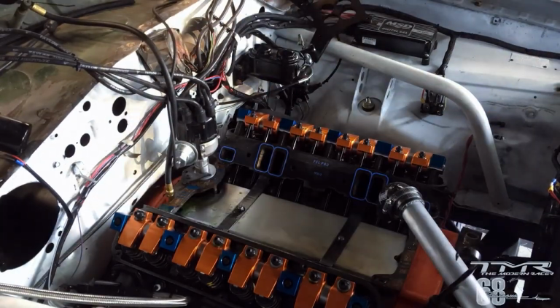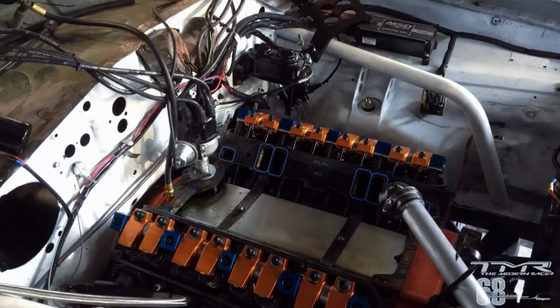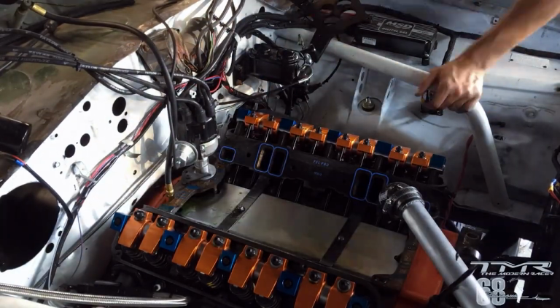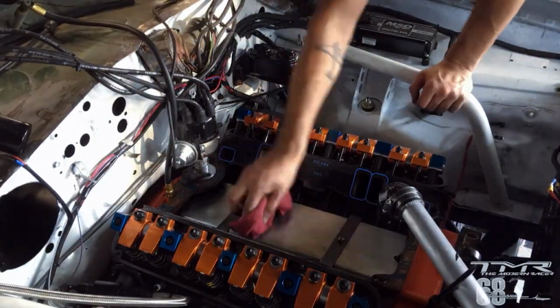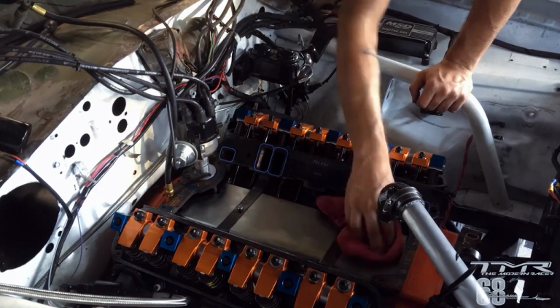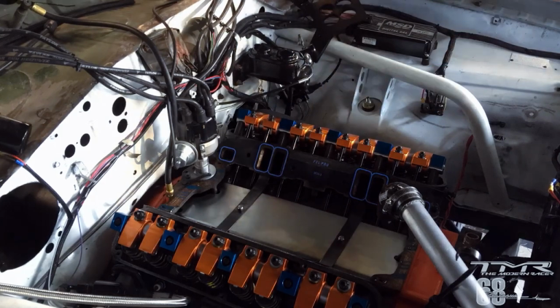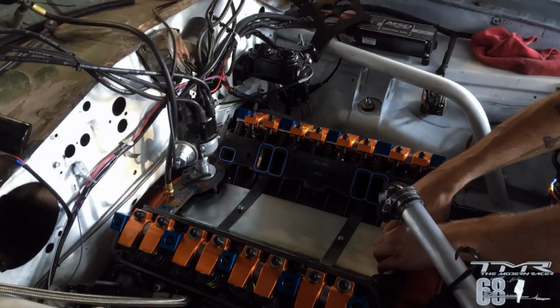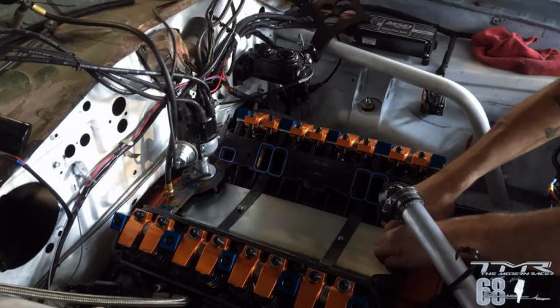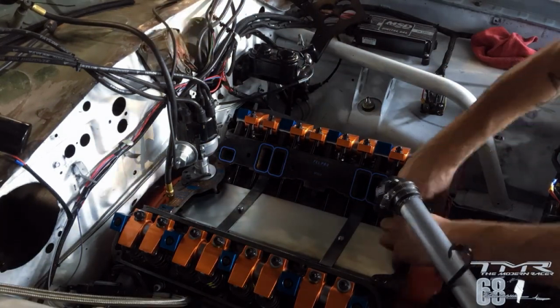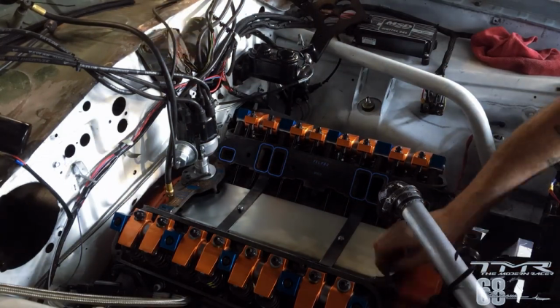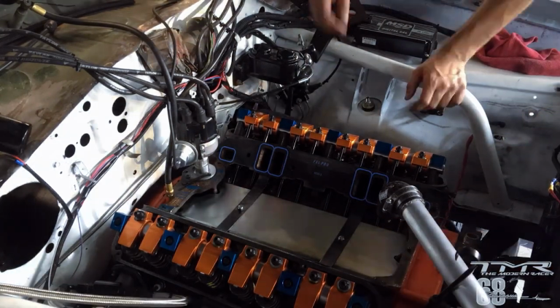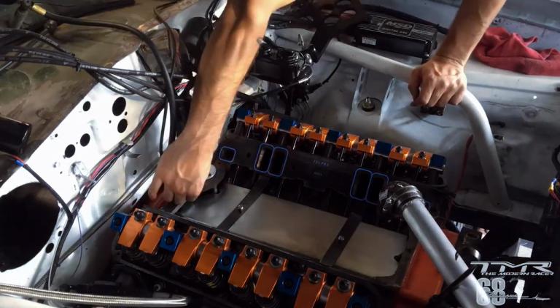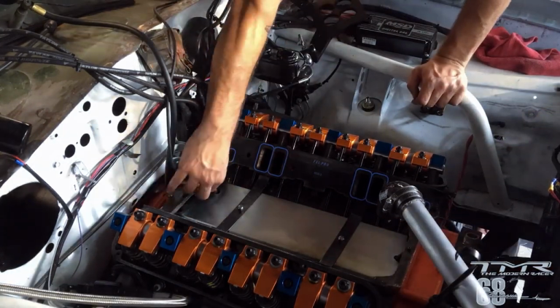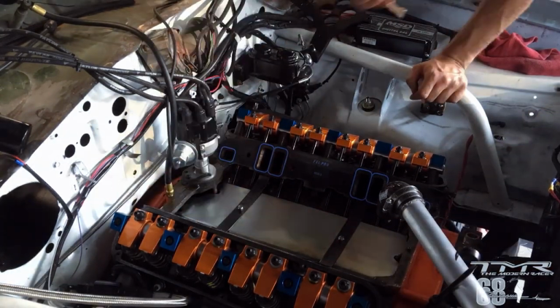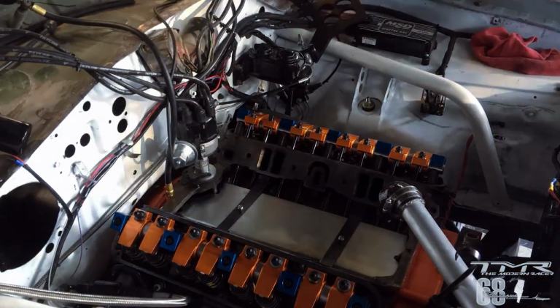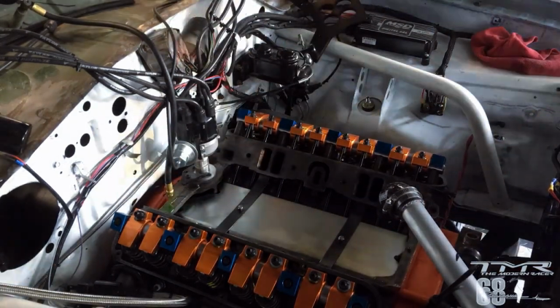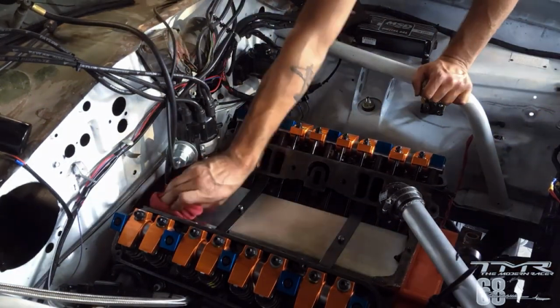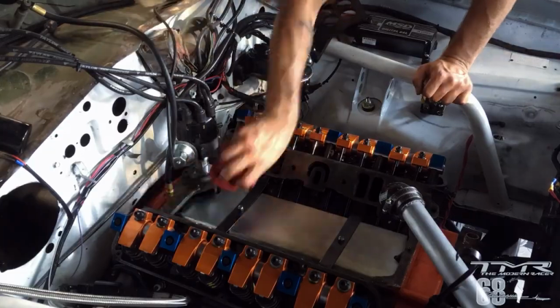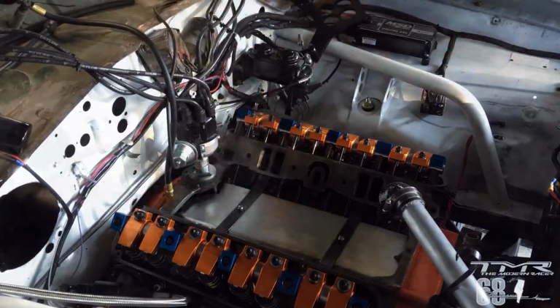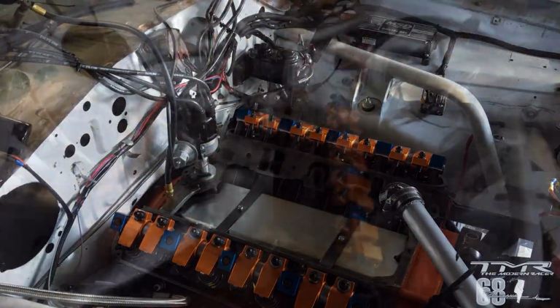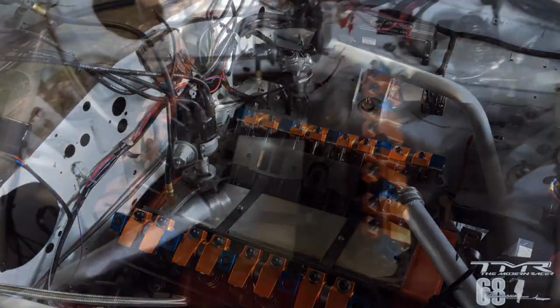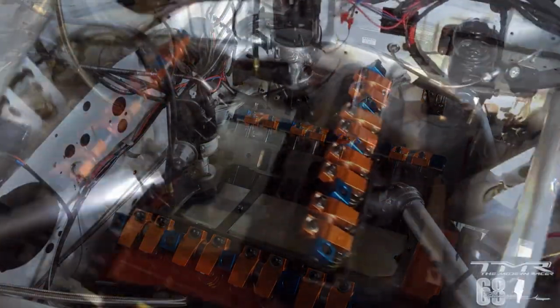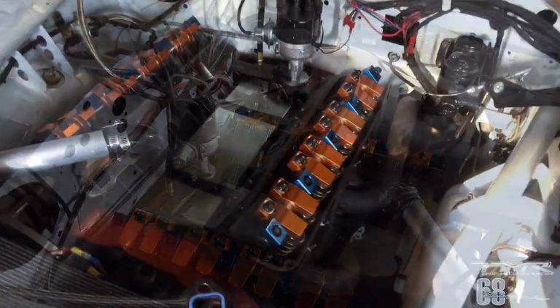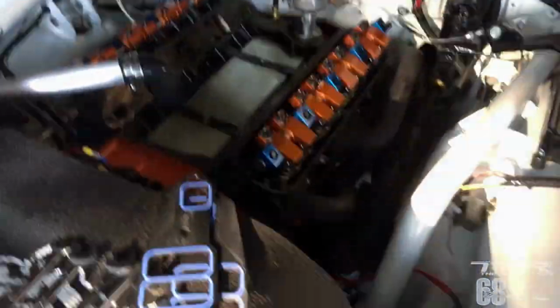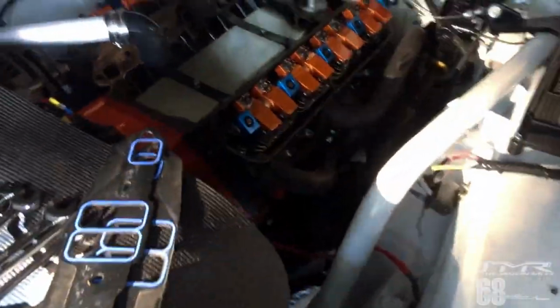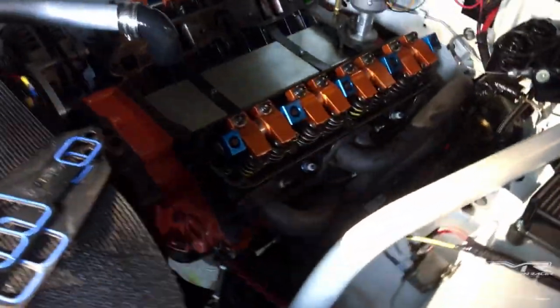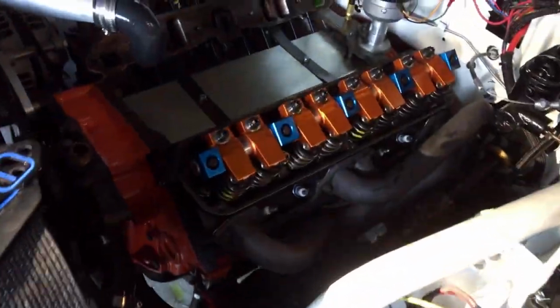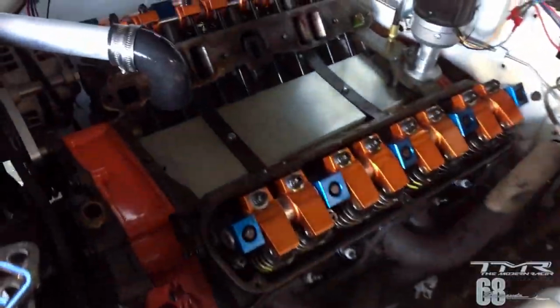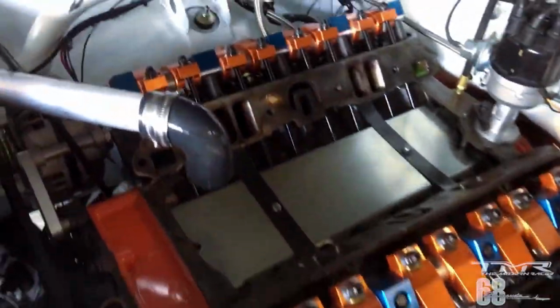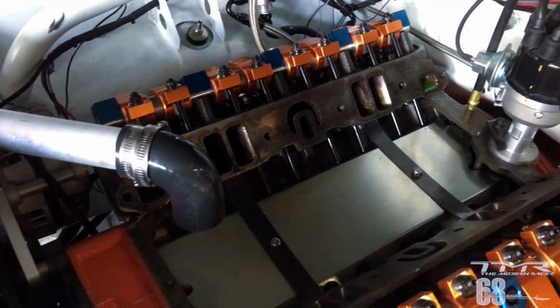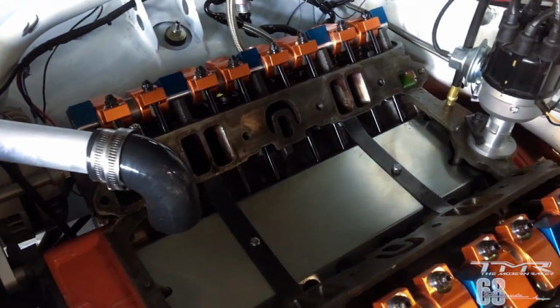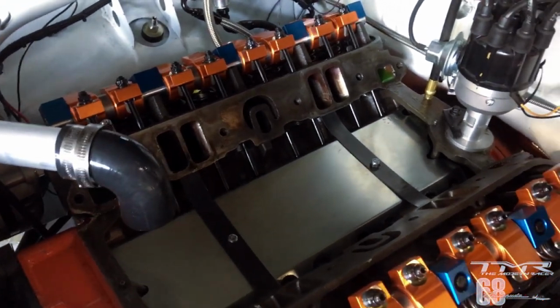On fait un petit coup de nettoyage, on enlève les joints en liège, pareil devant et derrière, et les deux joints de chaque côté qui seront remplacés. Voilà, j'ai démonté toute l'admission.